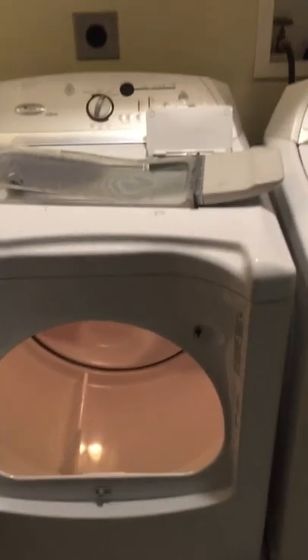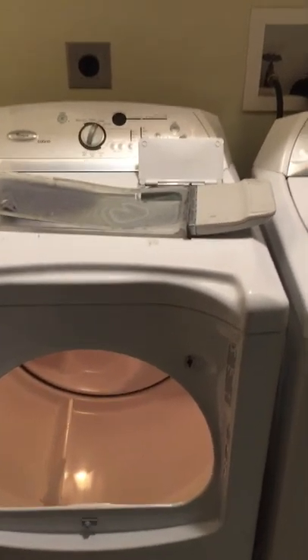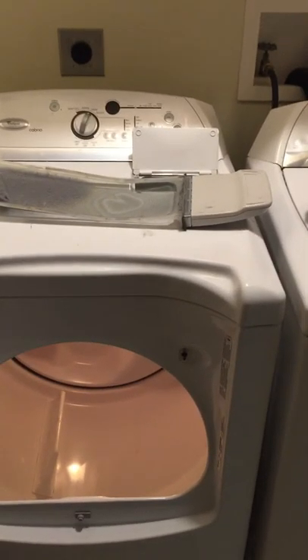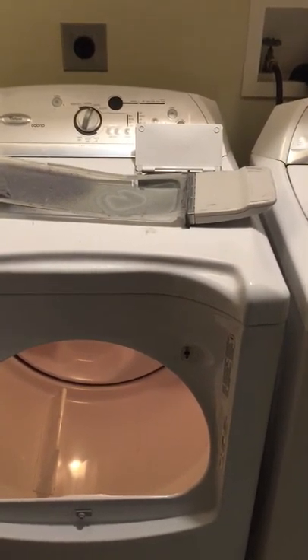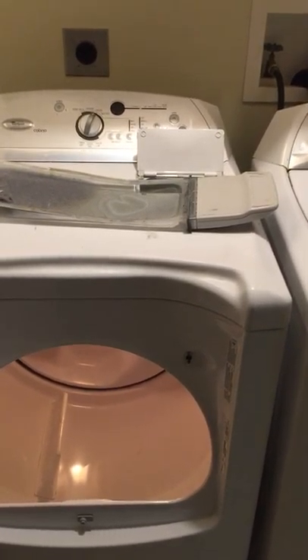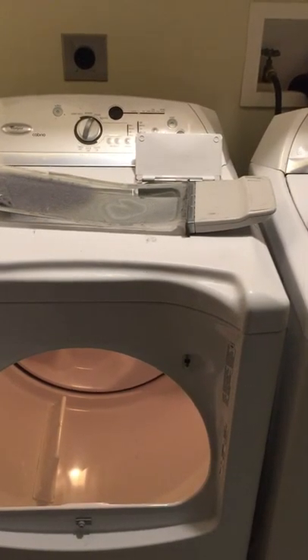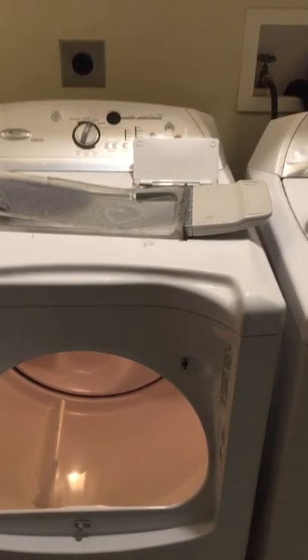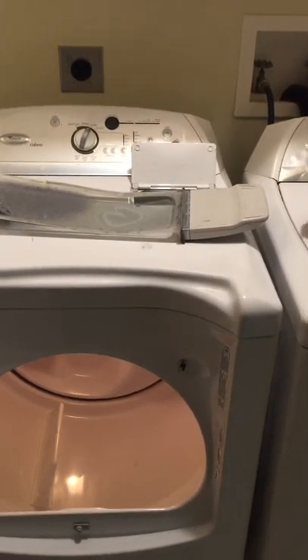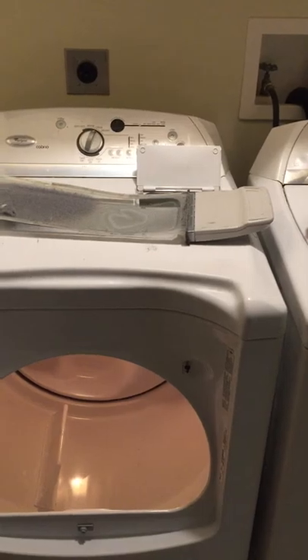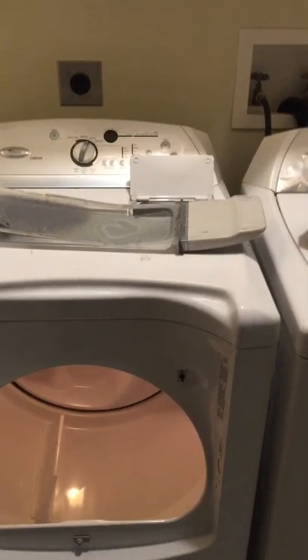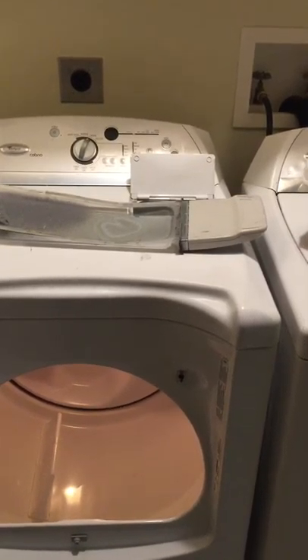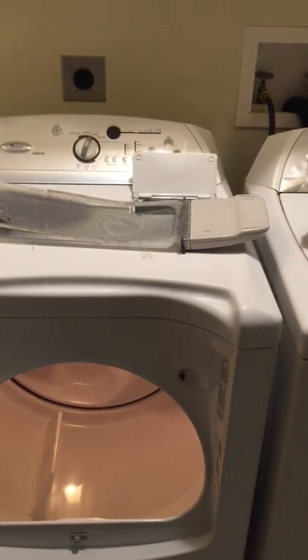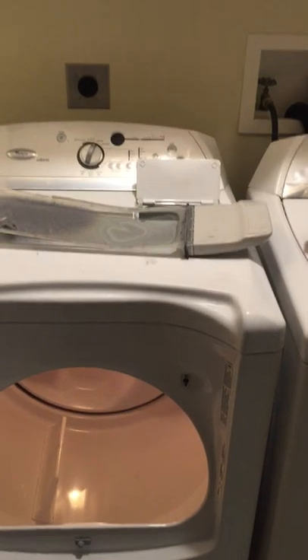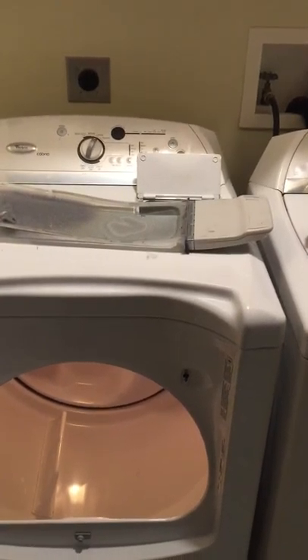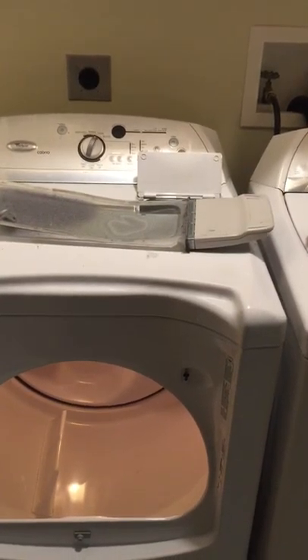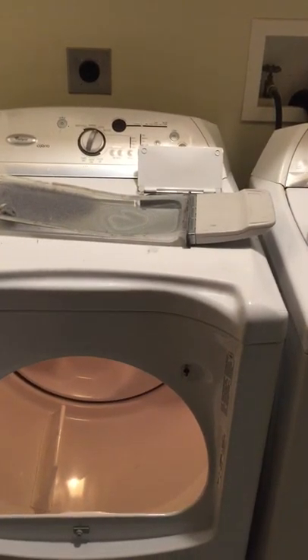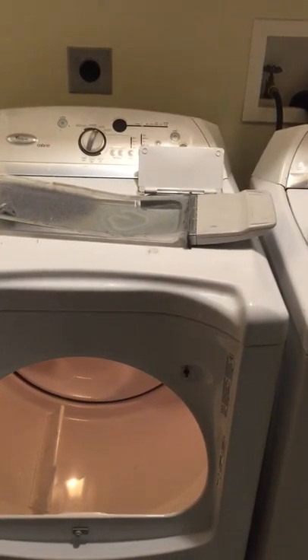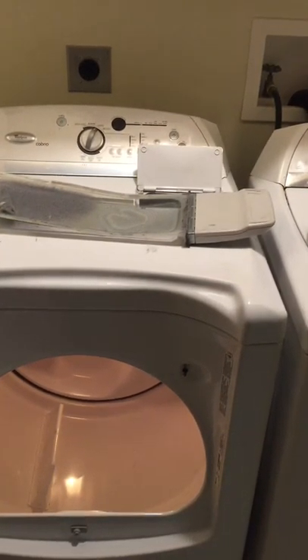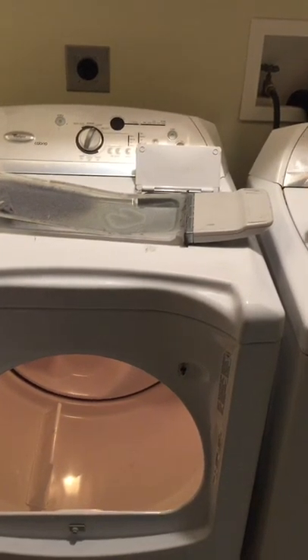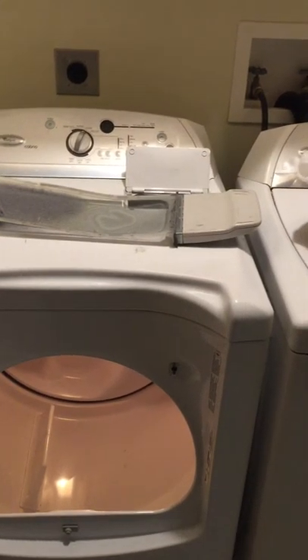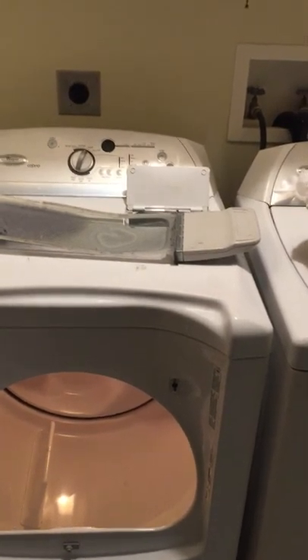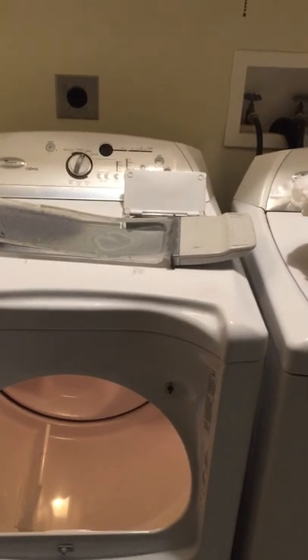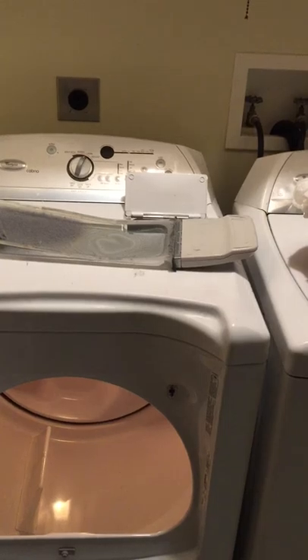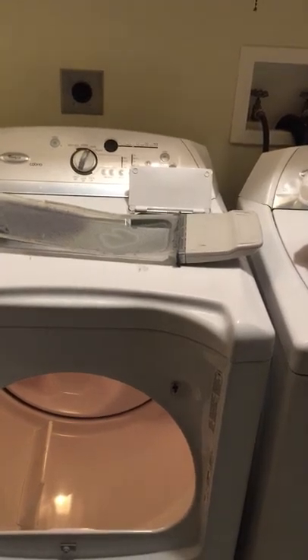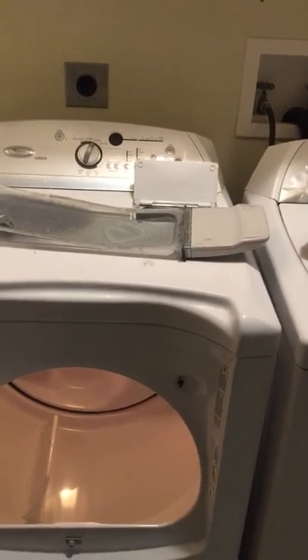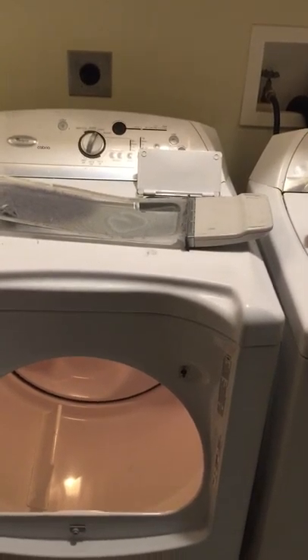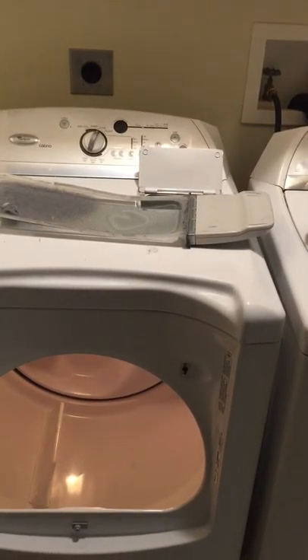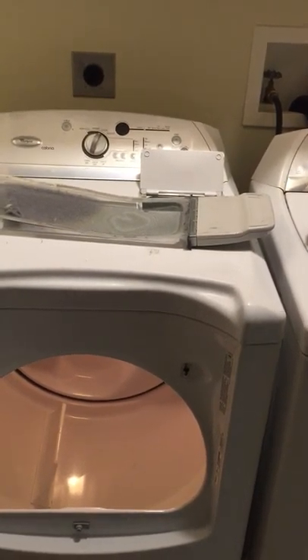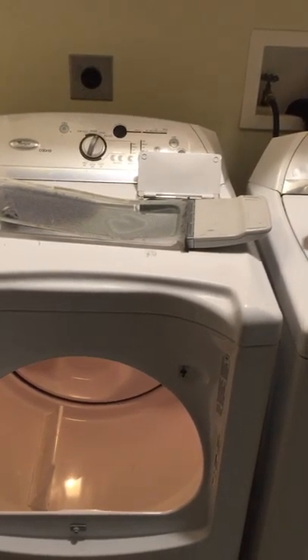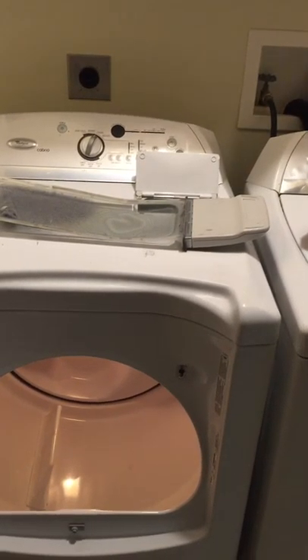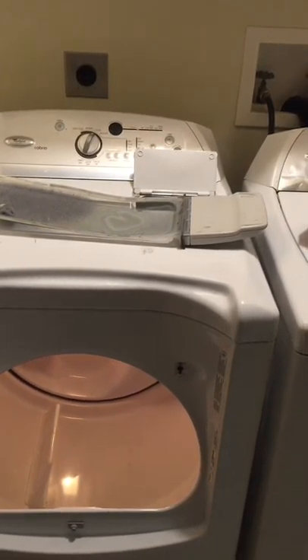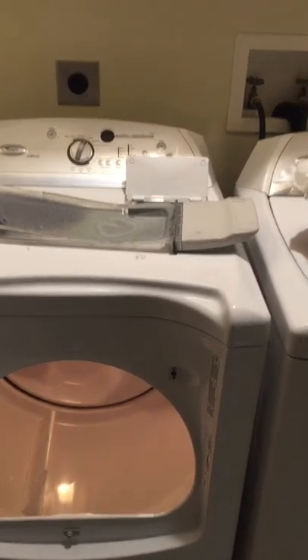Now, depending on where your dryer is located in the house also determines how long the dryer vent is and how often you should have your dryer and vent cleaned. We typically recommend, on average, every three to five years doing a clean out.